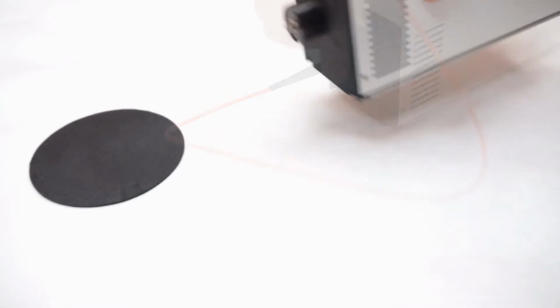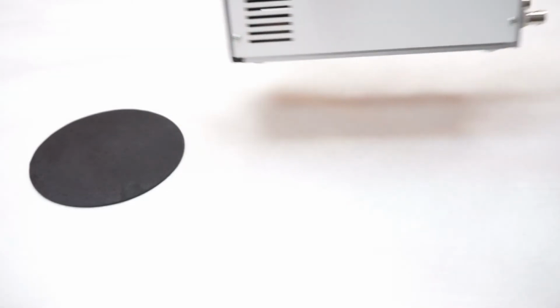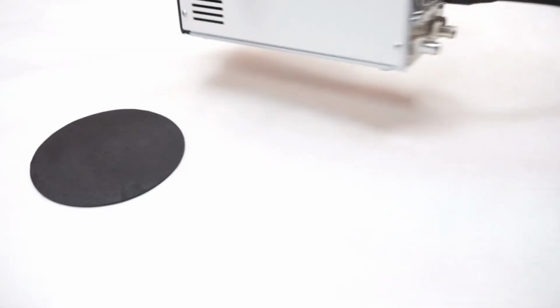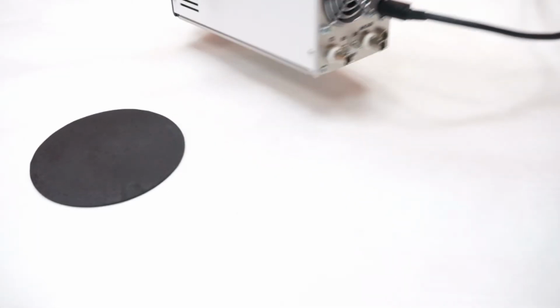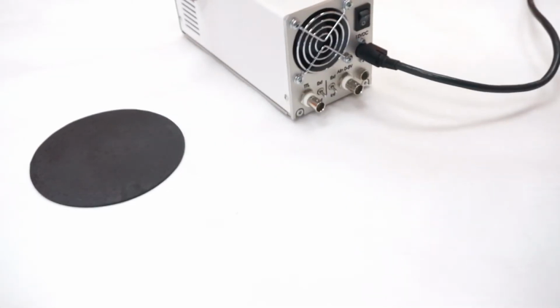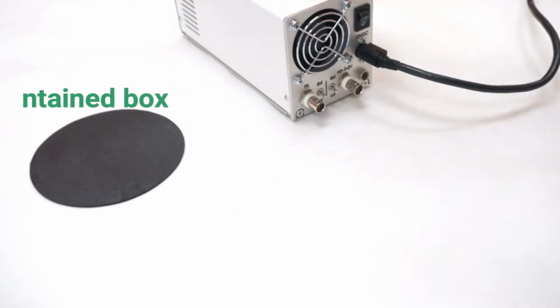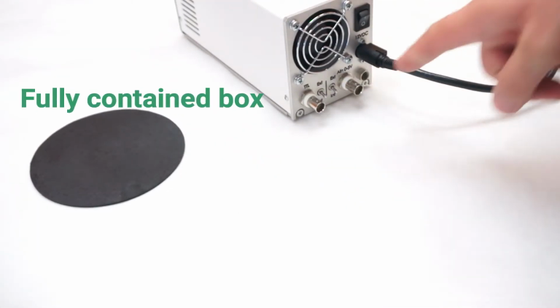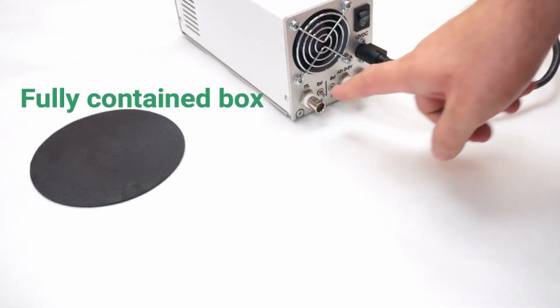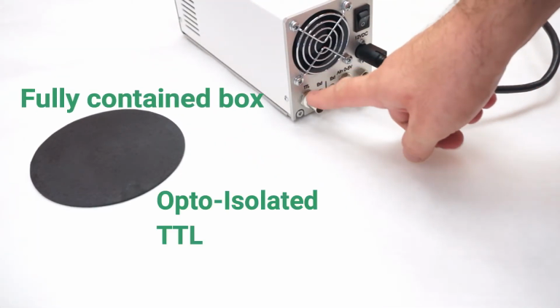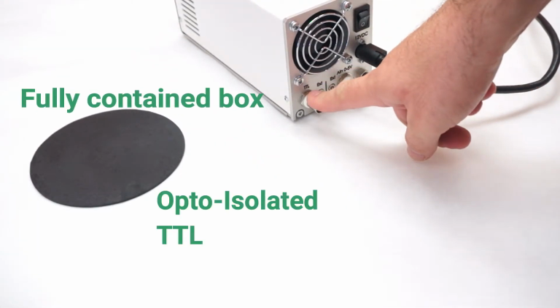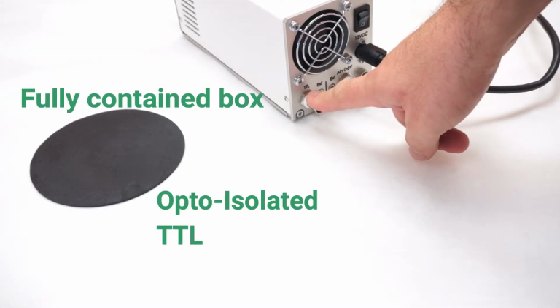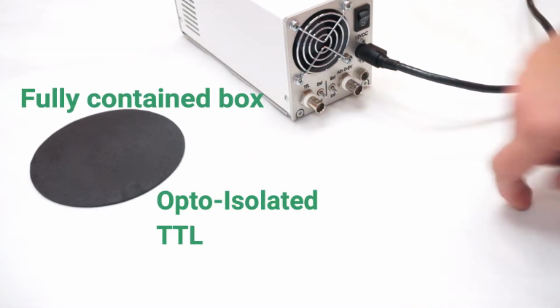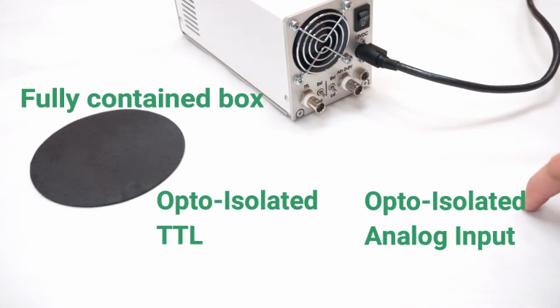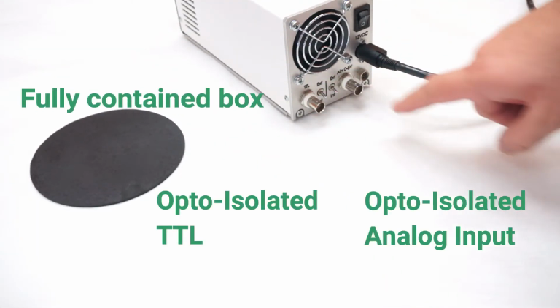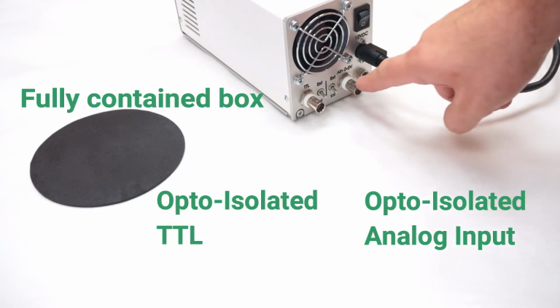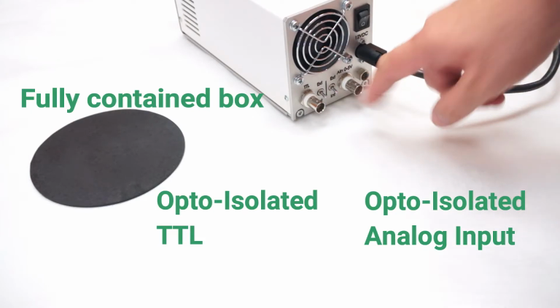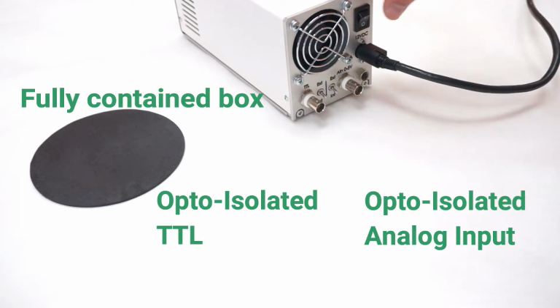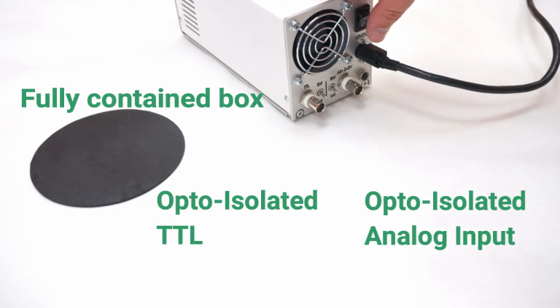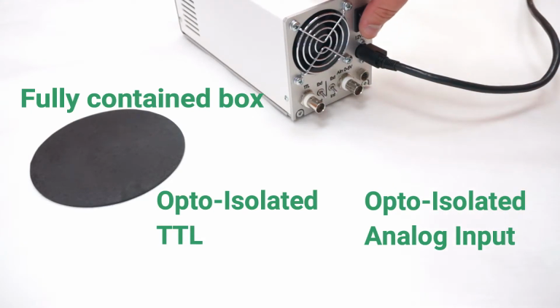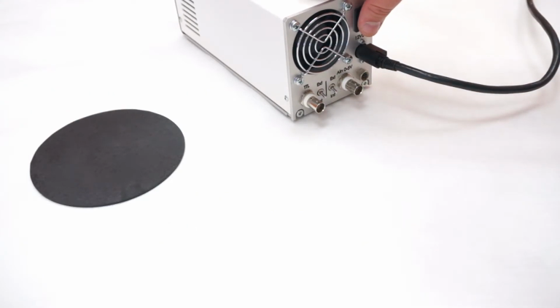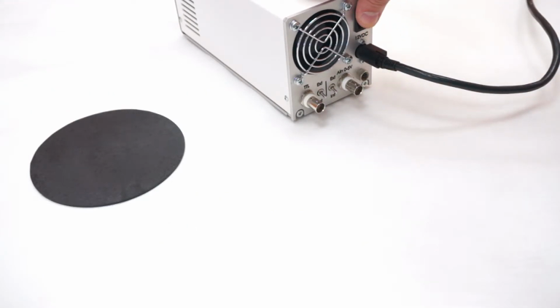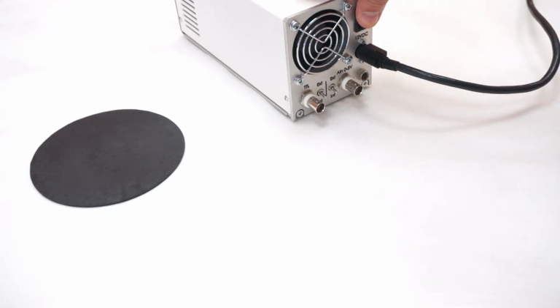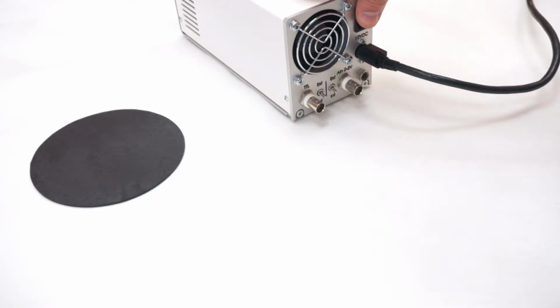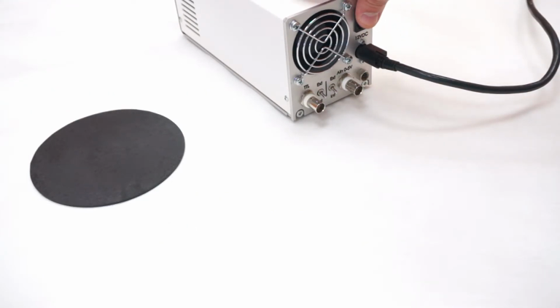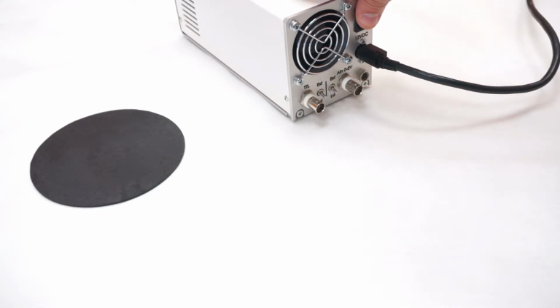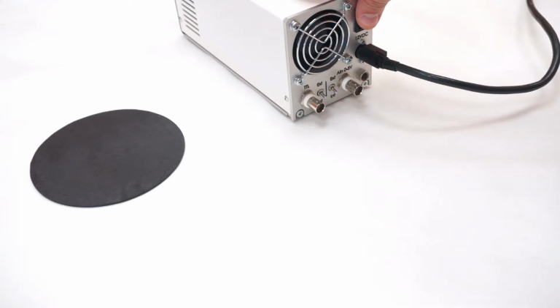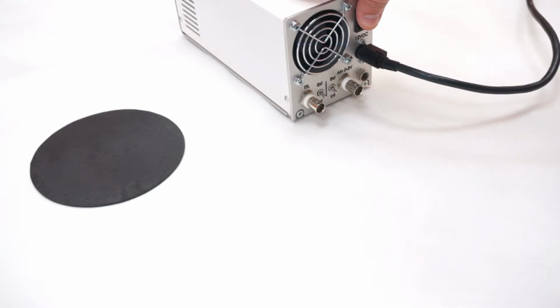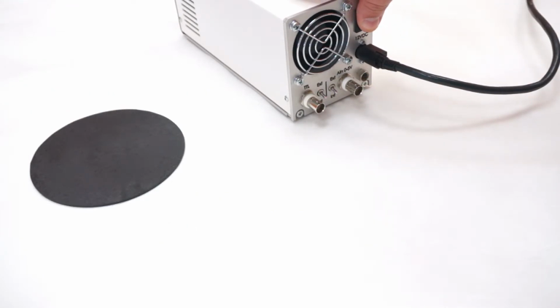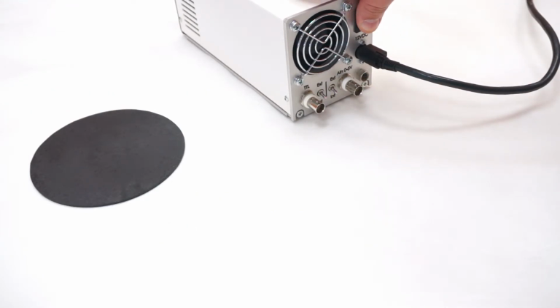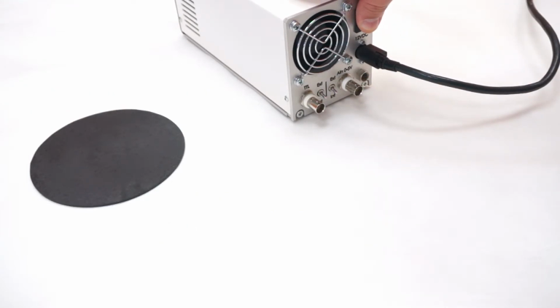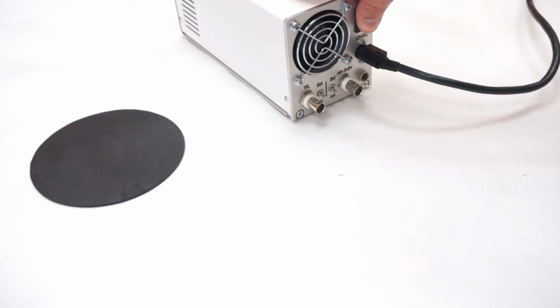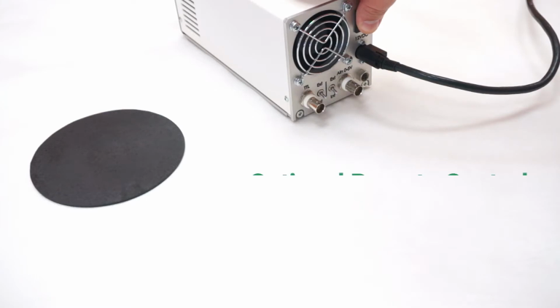This is a fully contained box with TTL and analog inputs, an on-off button, and an optional controller.